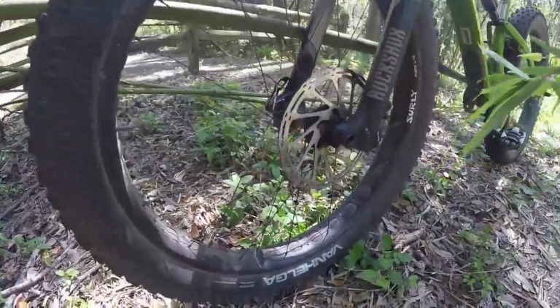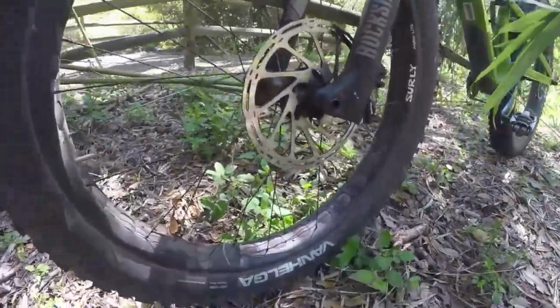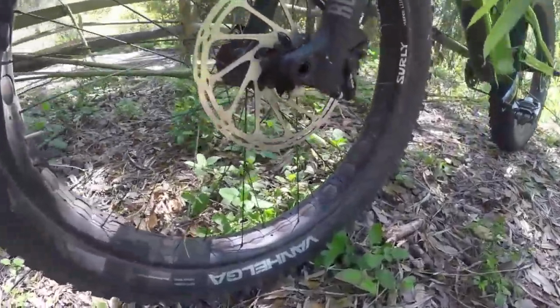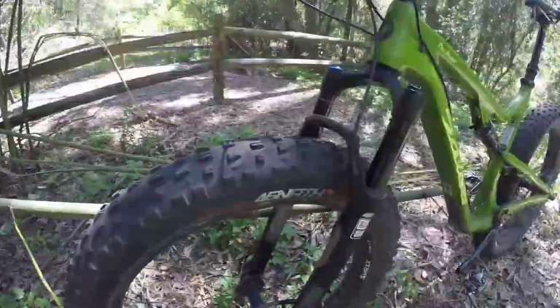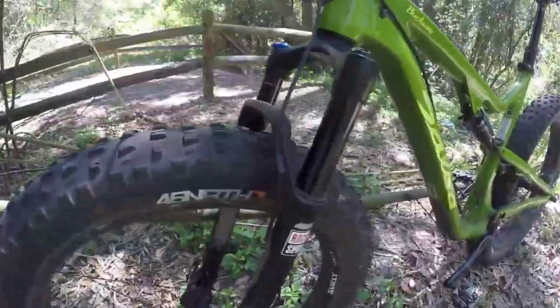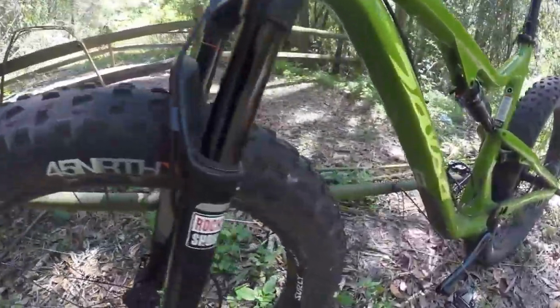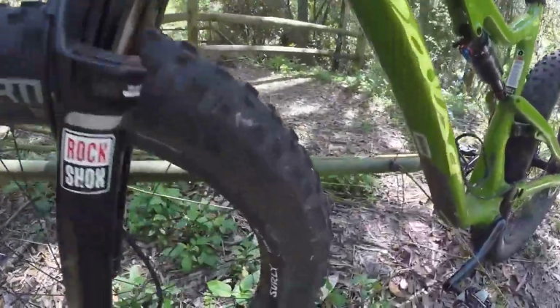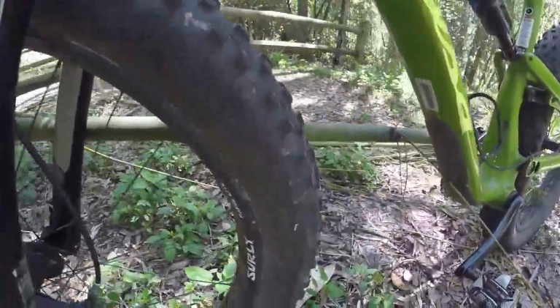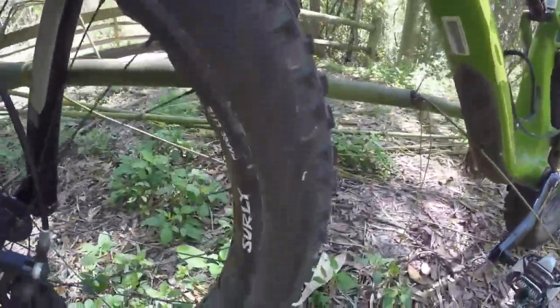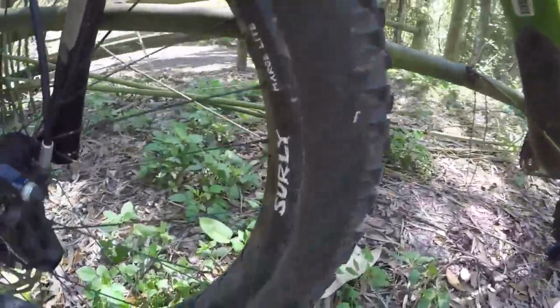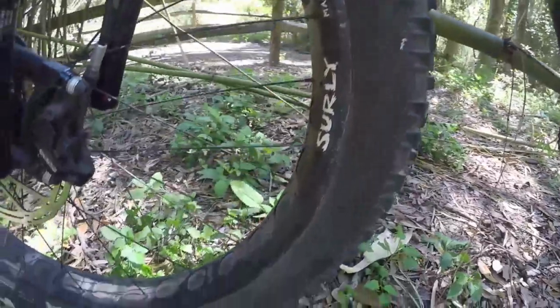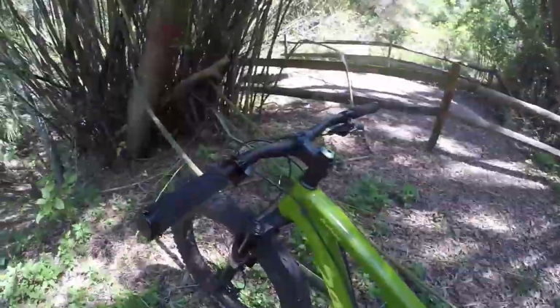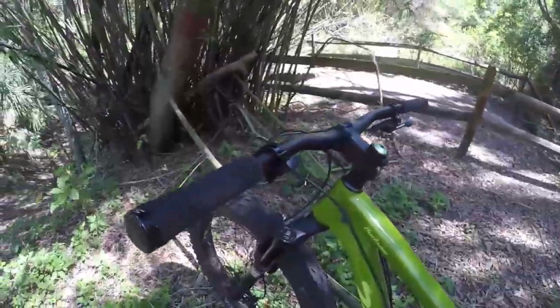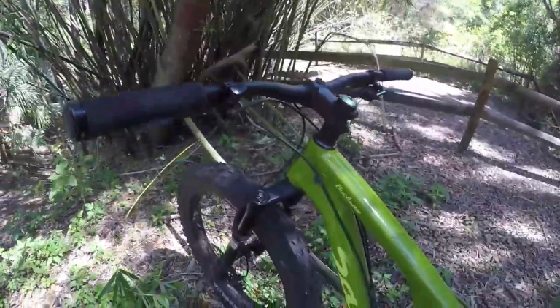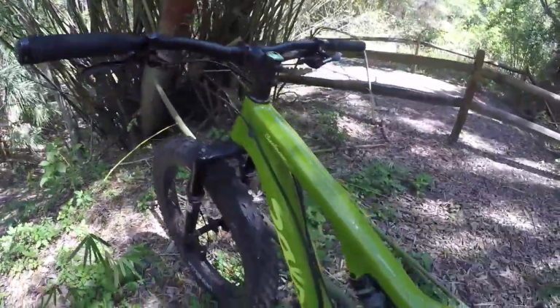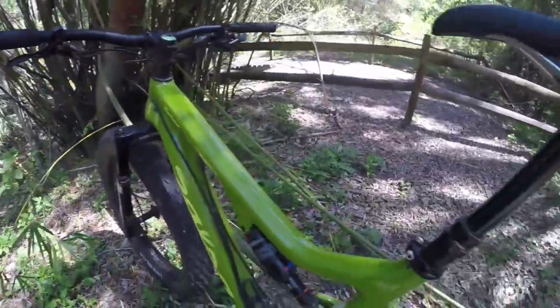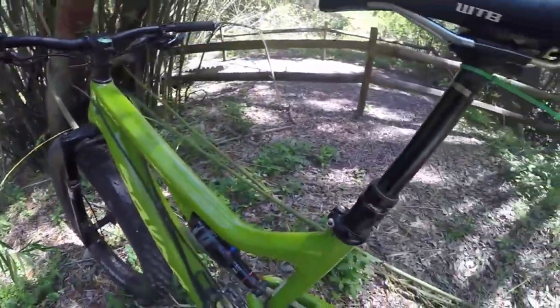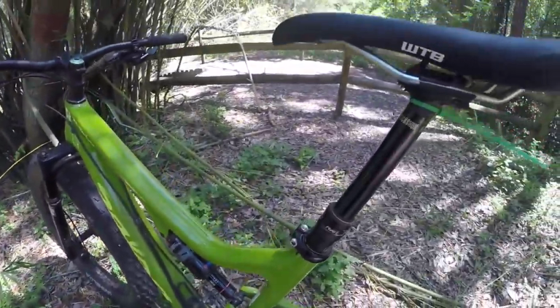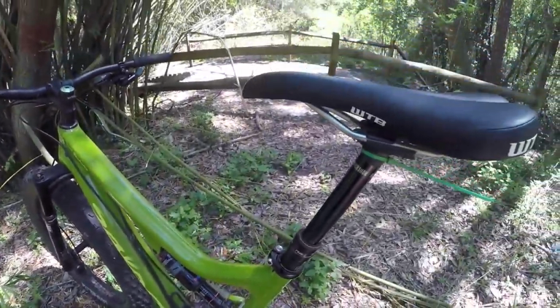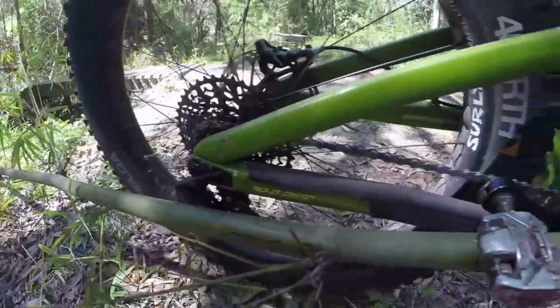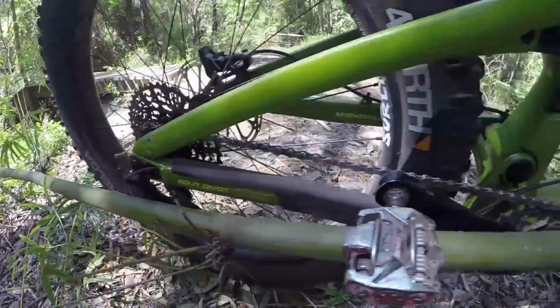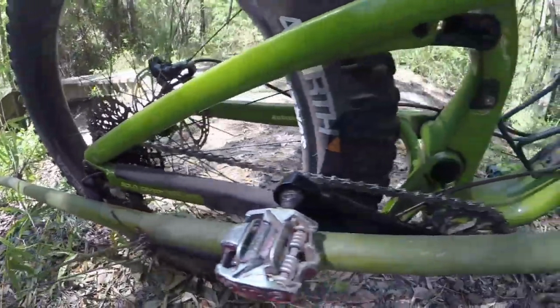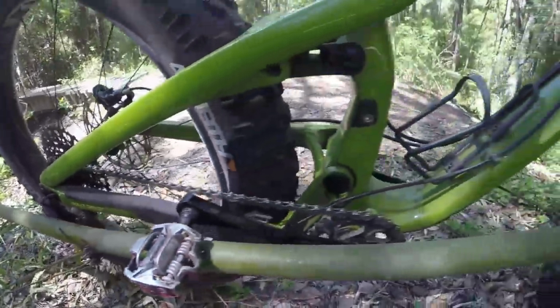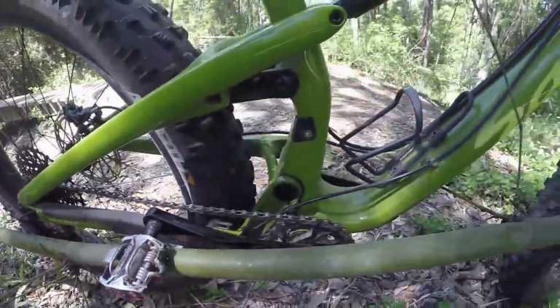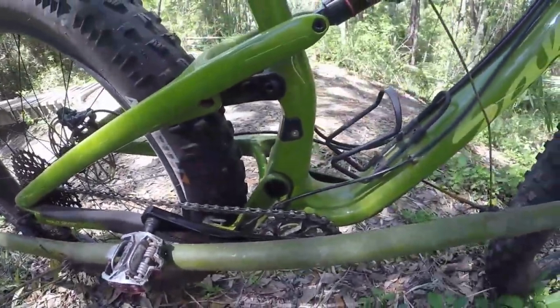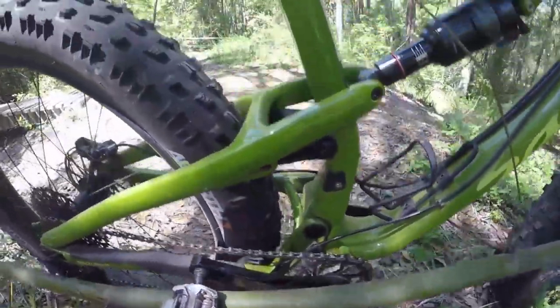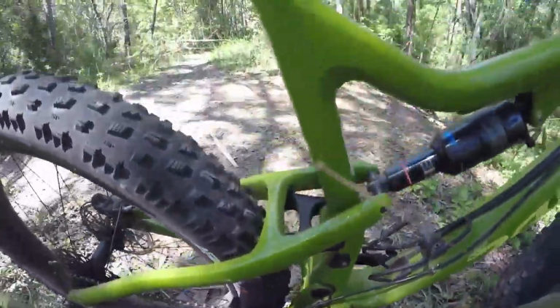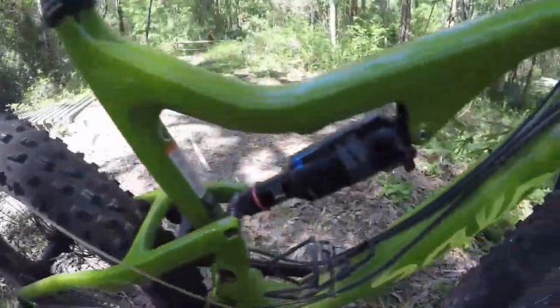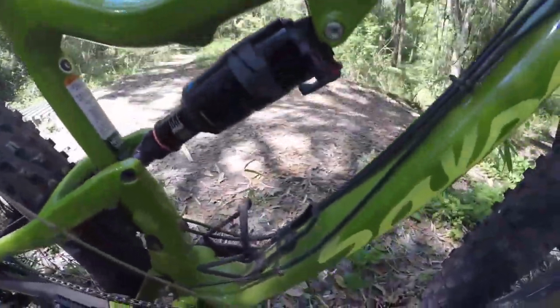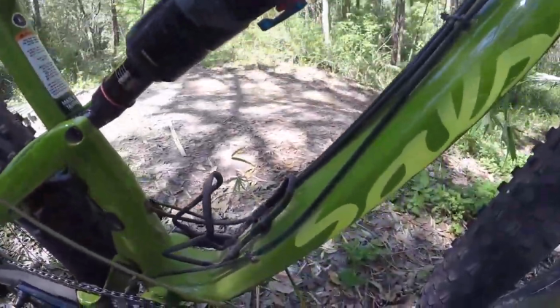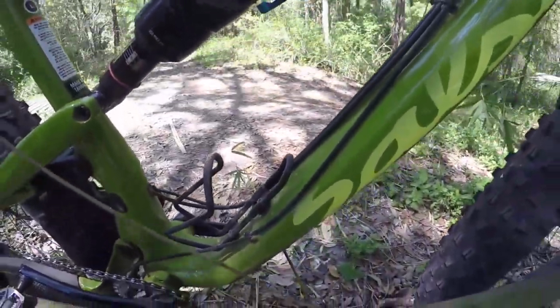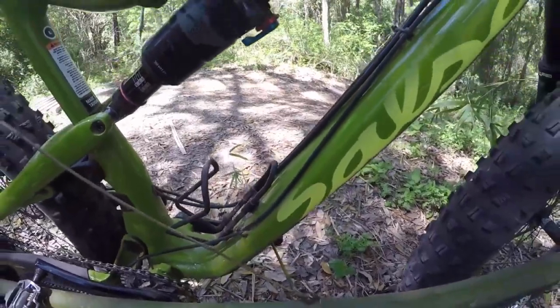Even though the demo Buck Saw I'm riding today is sporting 26 inch wheels, if I were to buy this bike, I can also set it up with 27.5 or 29 inch wheels. Being able to switch out wheel sizes is something you don't see a lot of manufacturers do, and probably one of my favorite parts about Salsa Cycles.